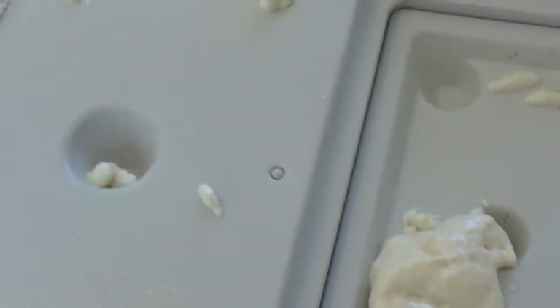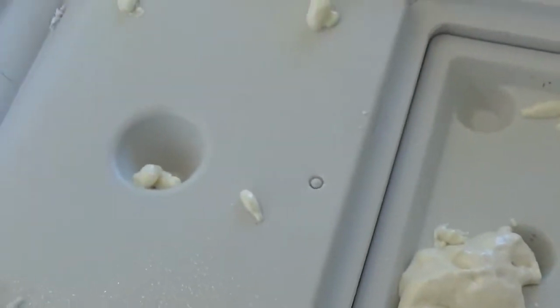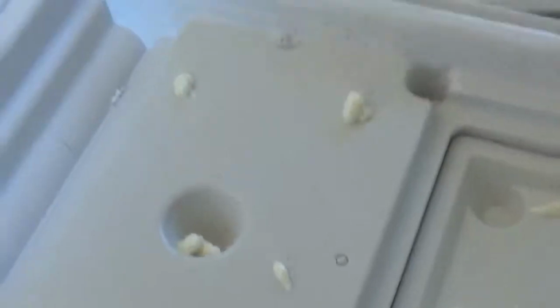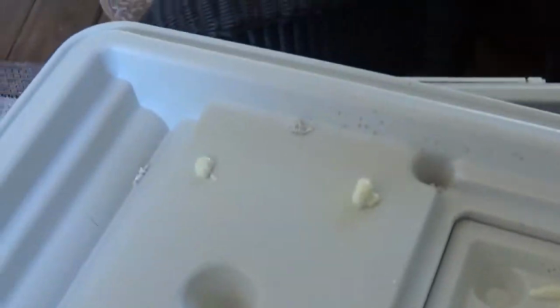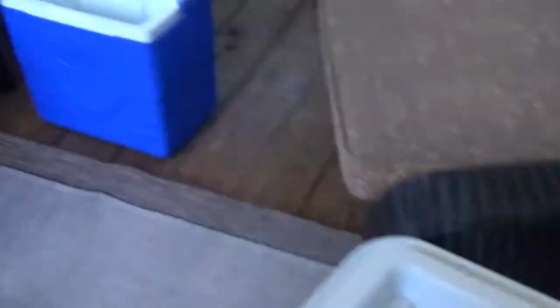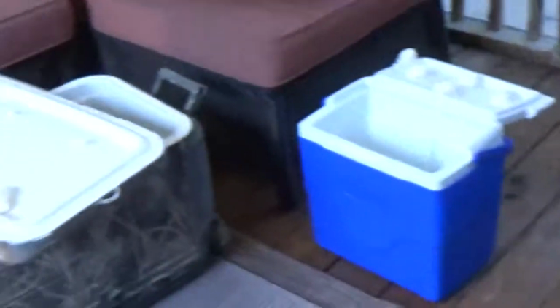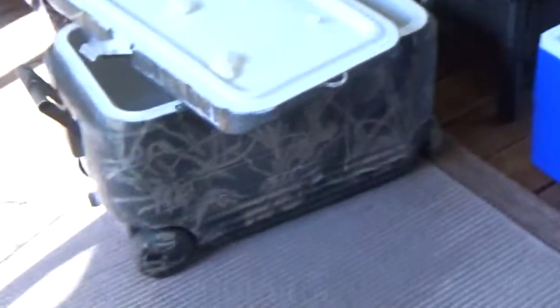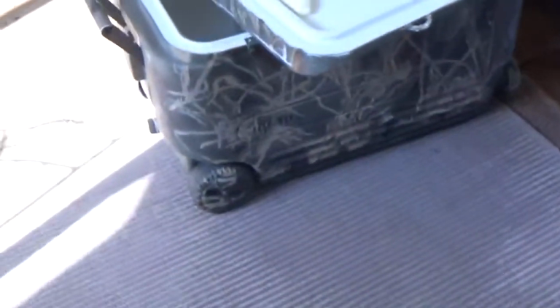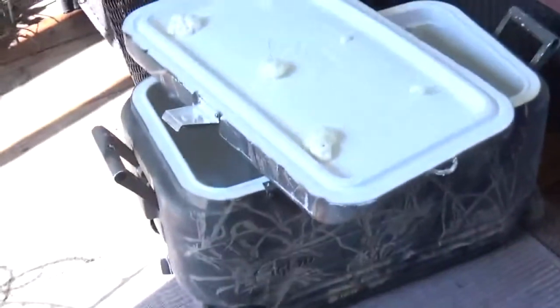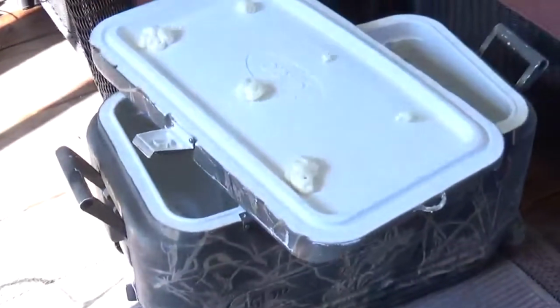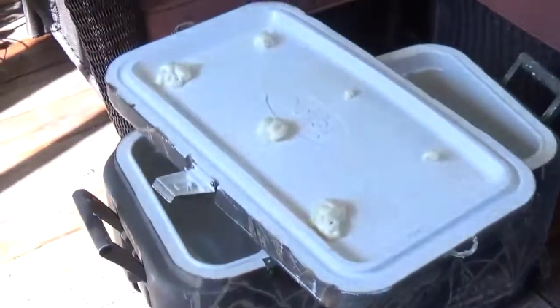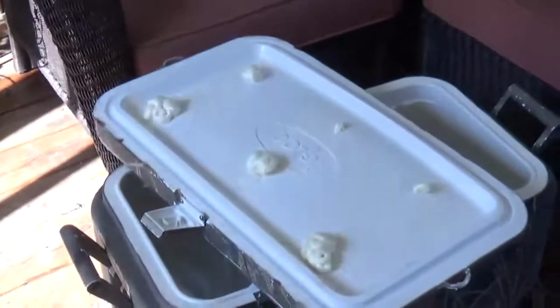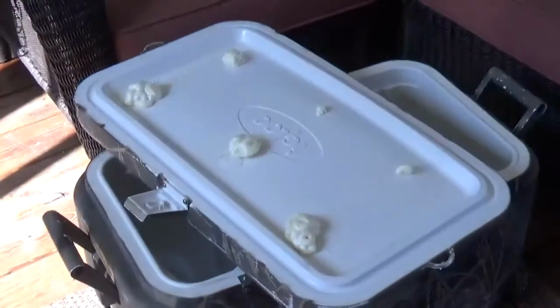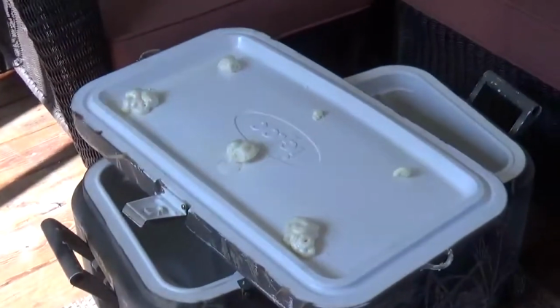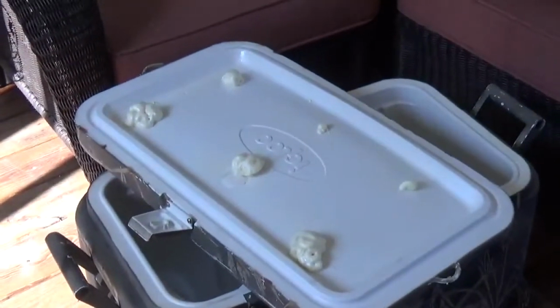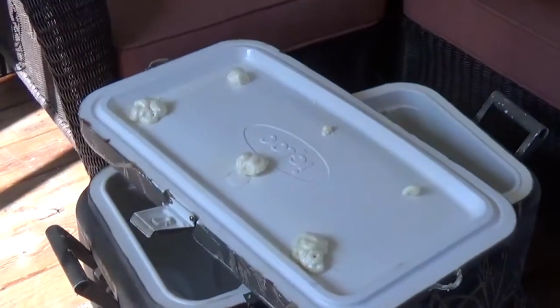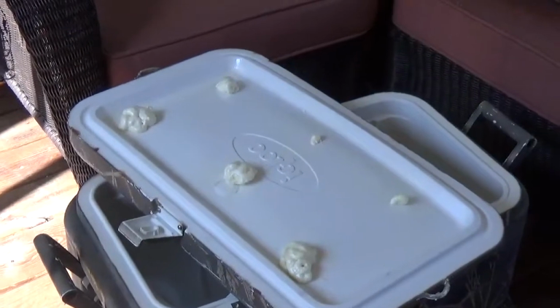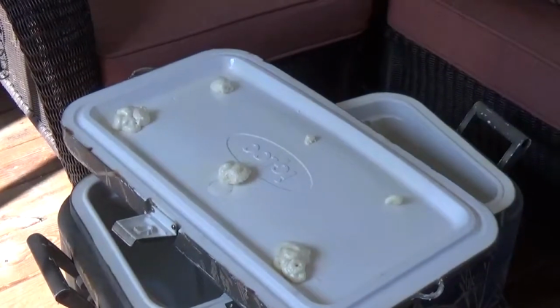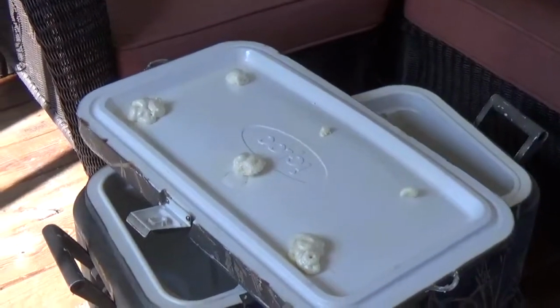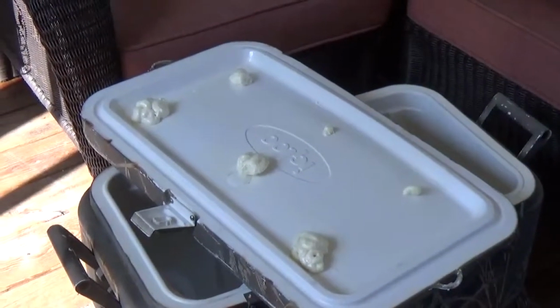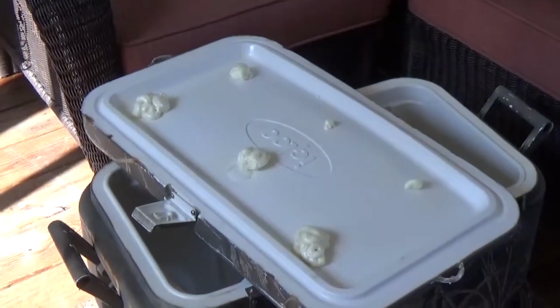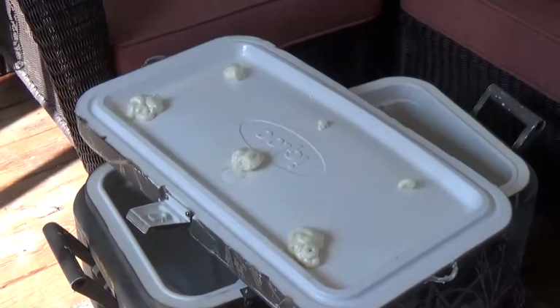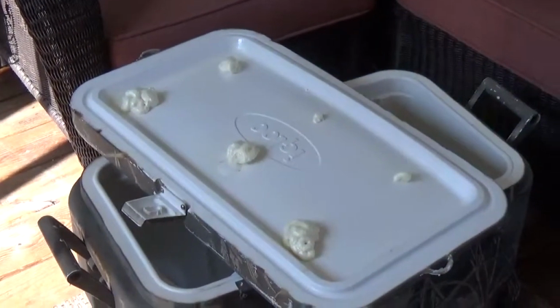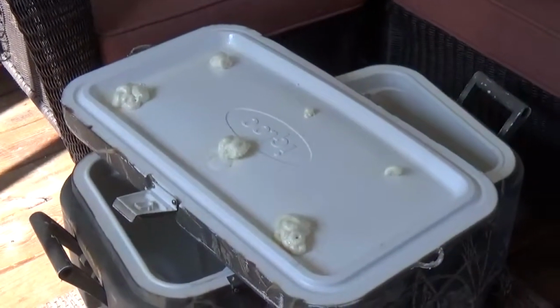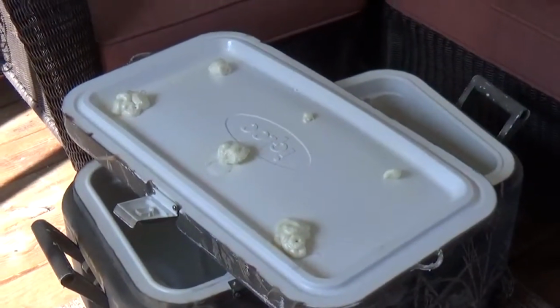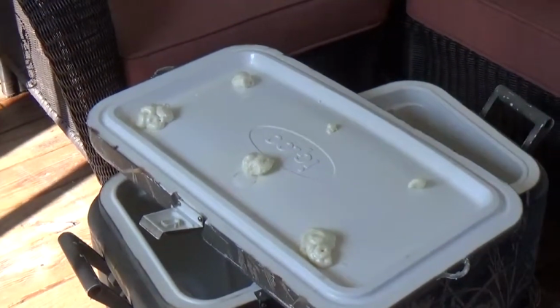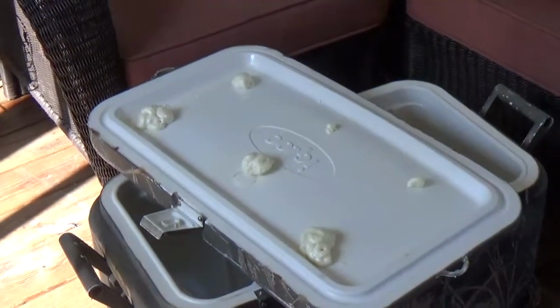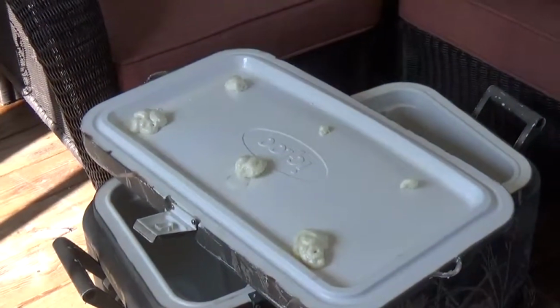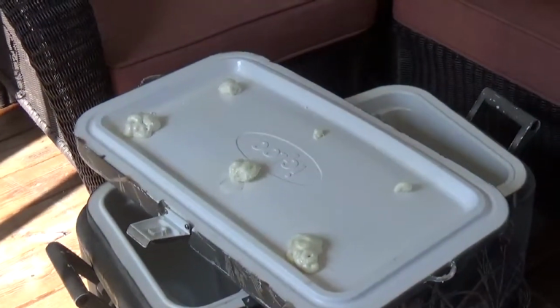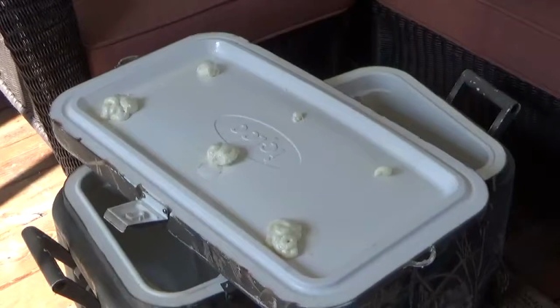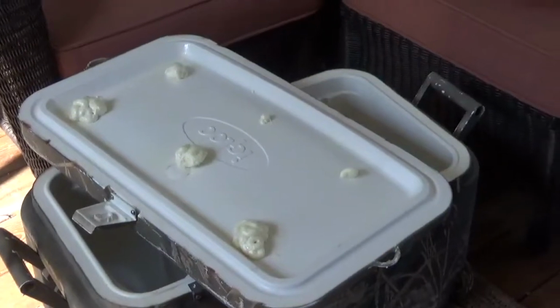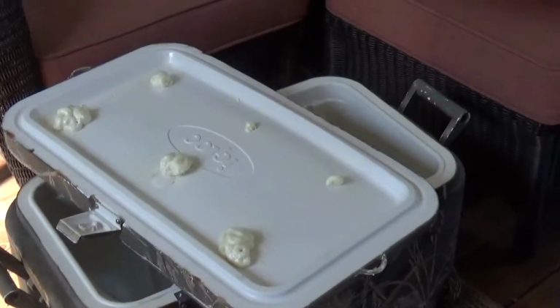Always drill at least two holes — that way the pressure can be relieved from another hole. I'm going to let these dry for a day and clean them up and then do the 16 pound bag of ice experiment with the igloo cooler one more time, let it go for two more days, and then we'll see if there's any appreciable difference.